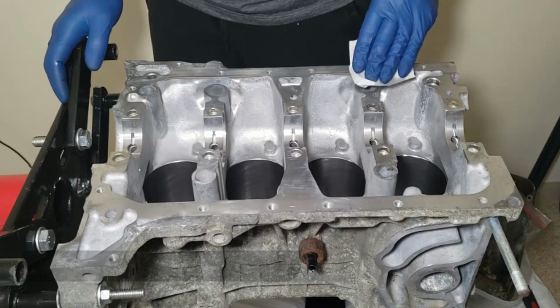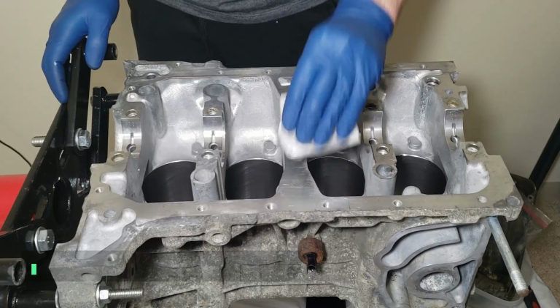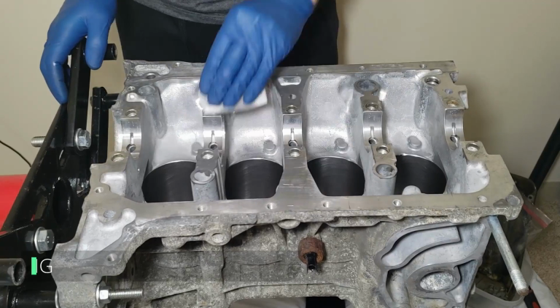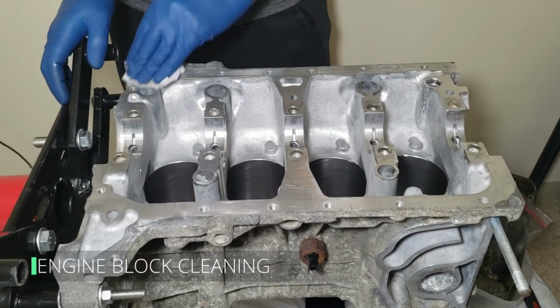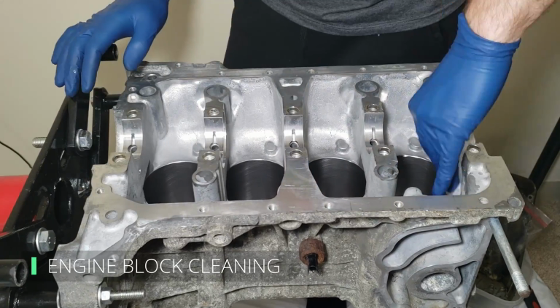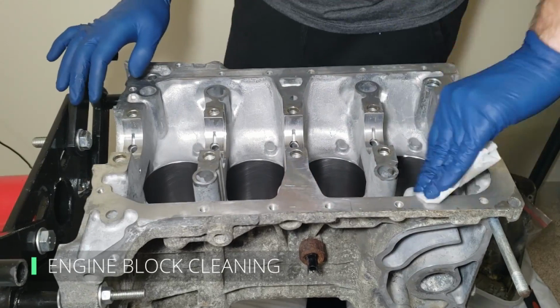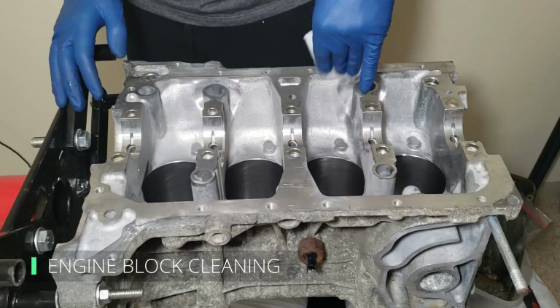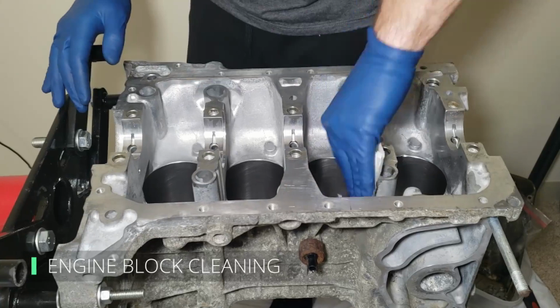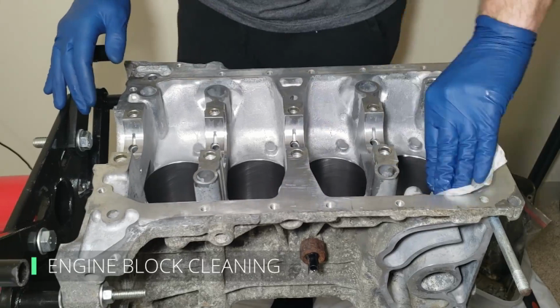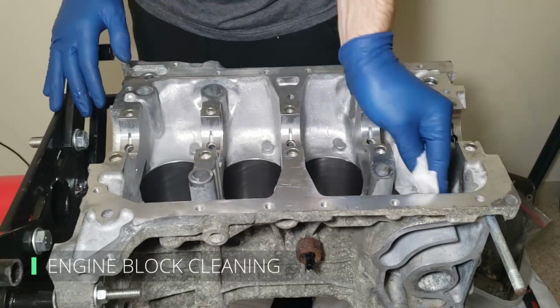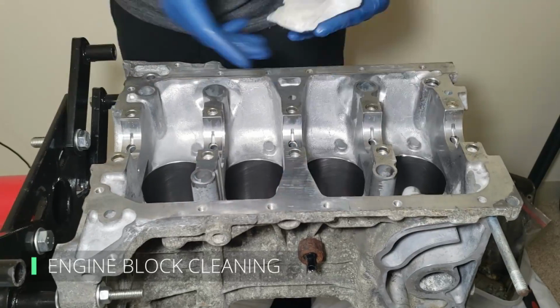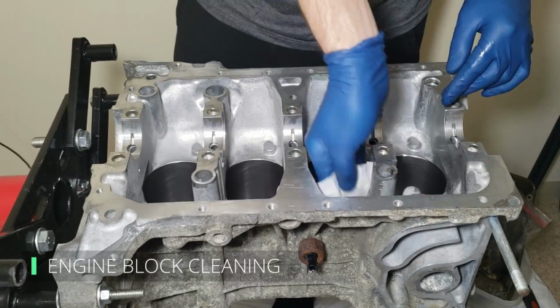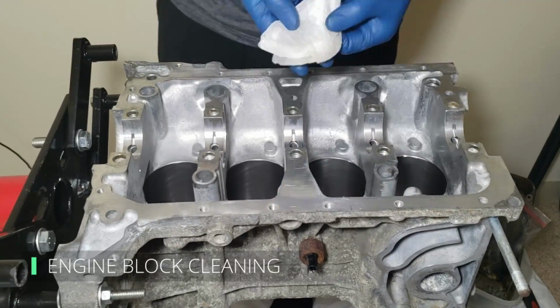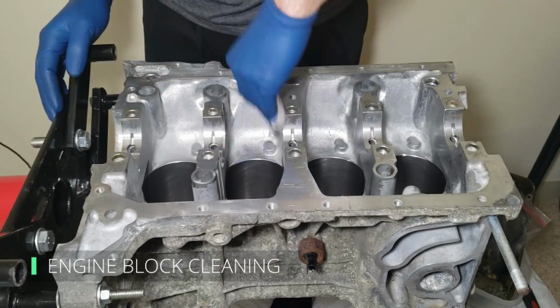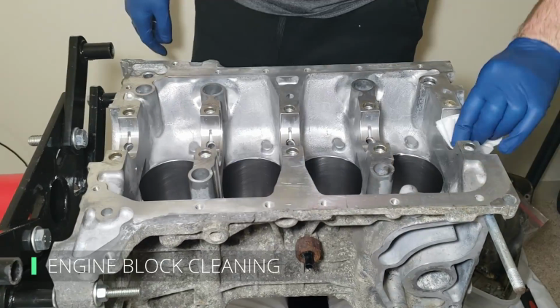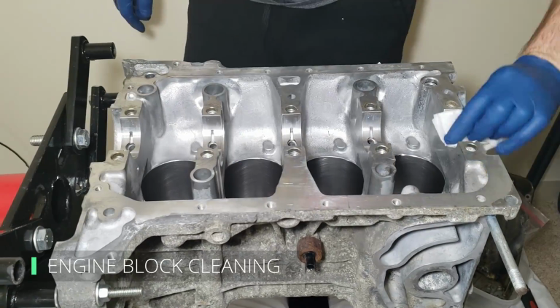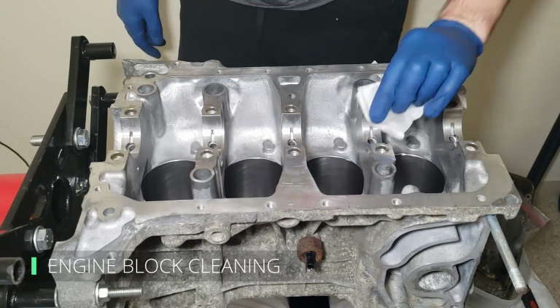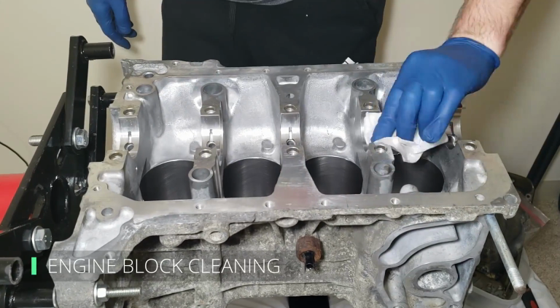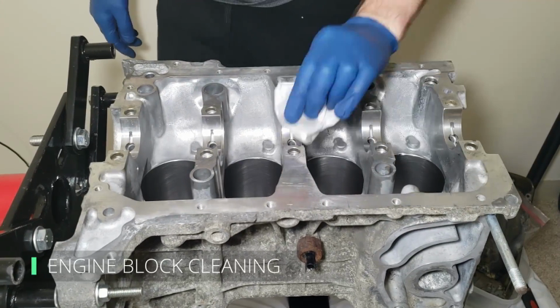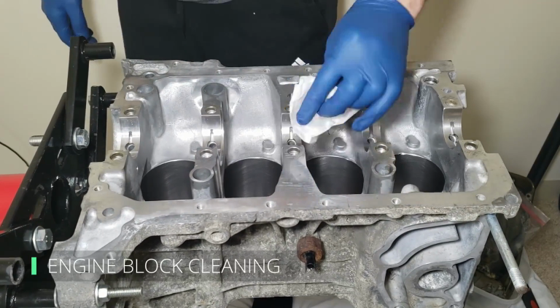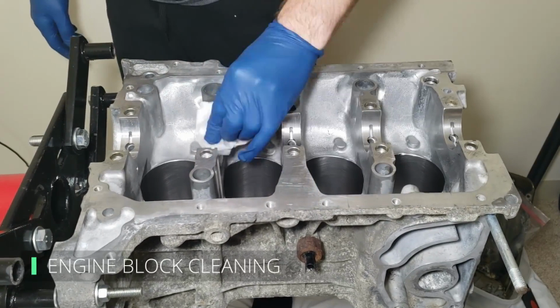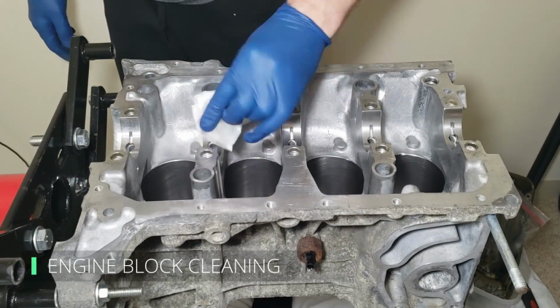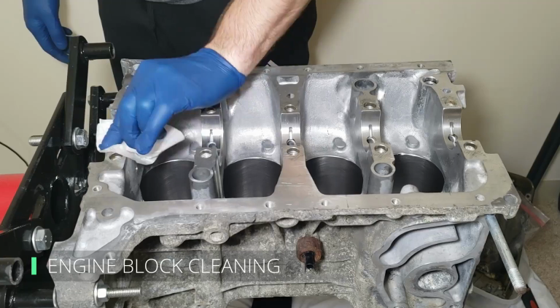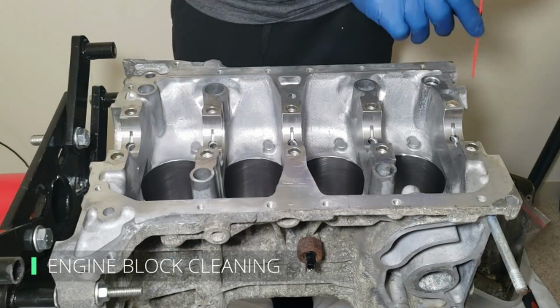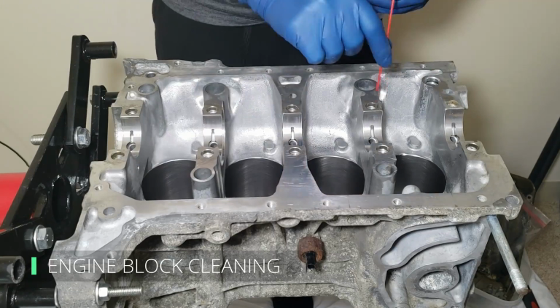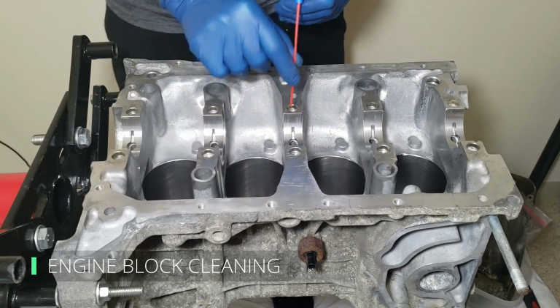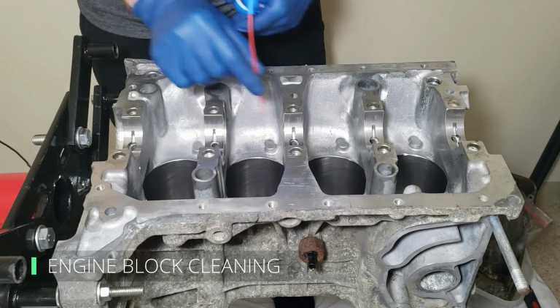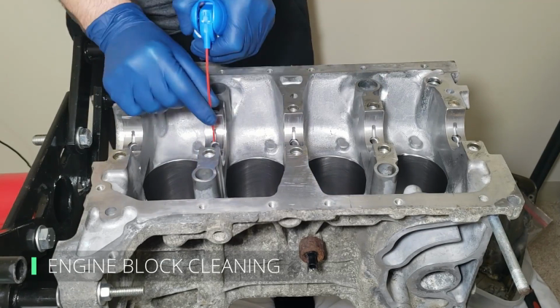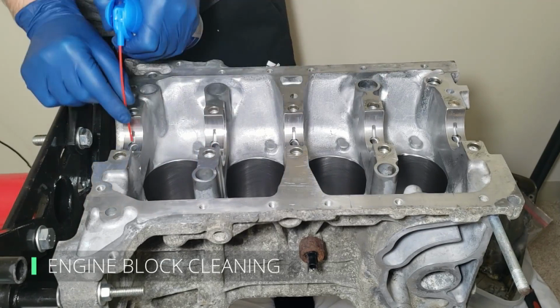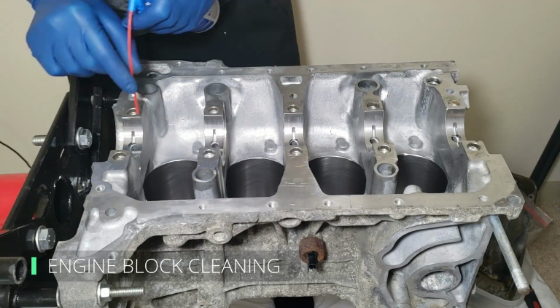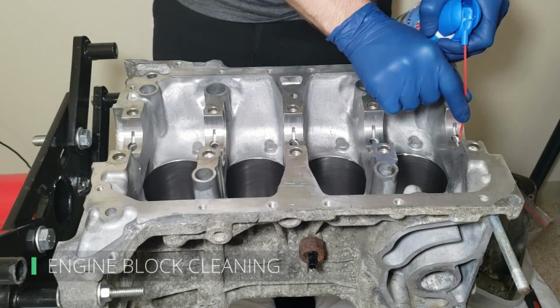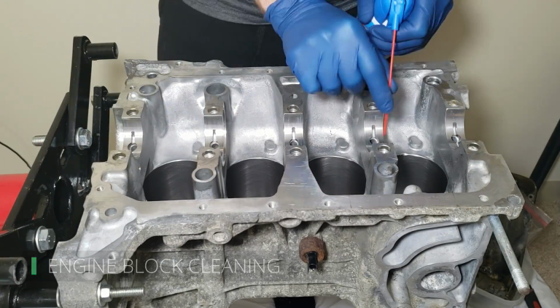Now it's time to concentrate on the other half, so we get right back into cleaning the engine block. Make sure to concentrate on the bearing's mating surfaces to ensure there's no contamination.